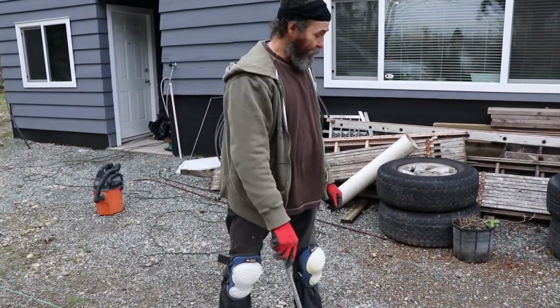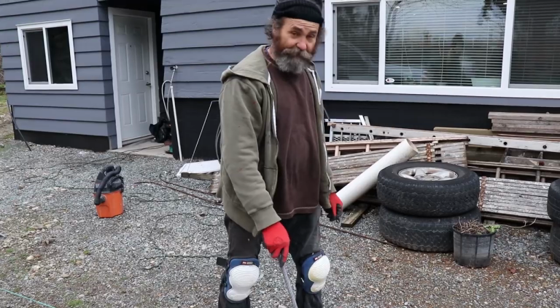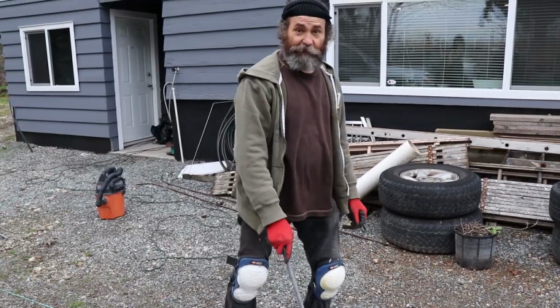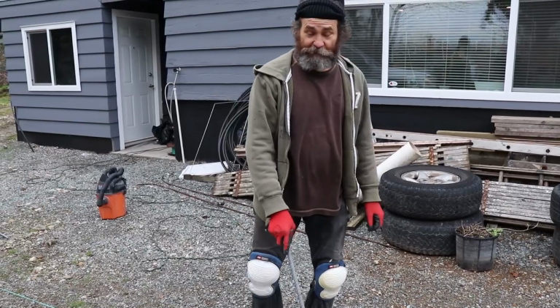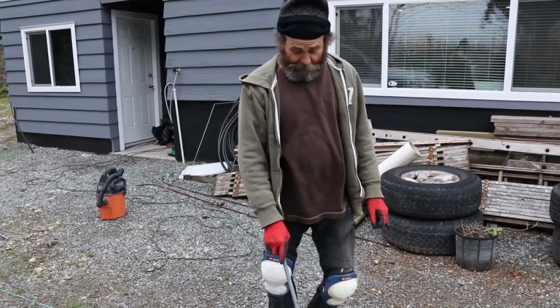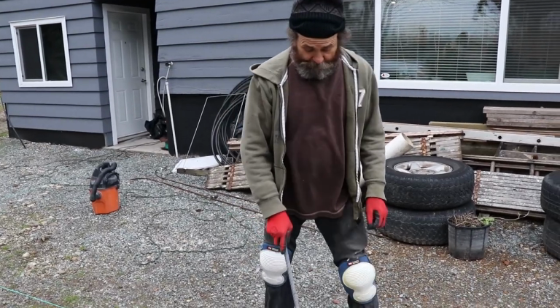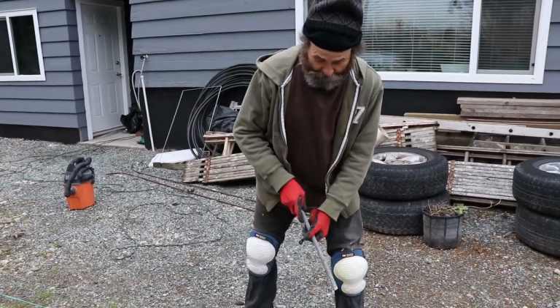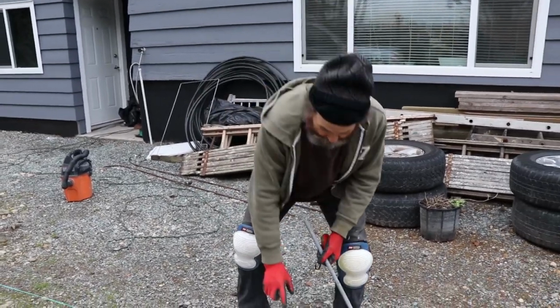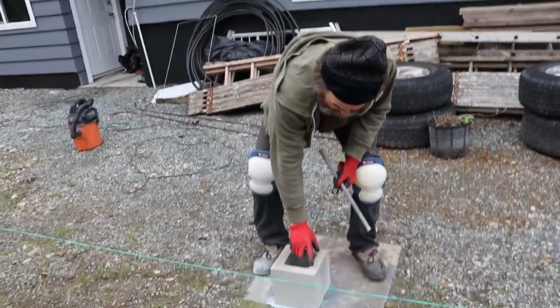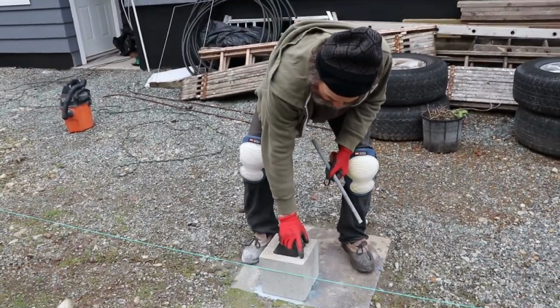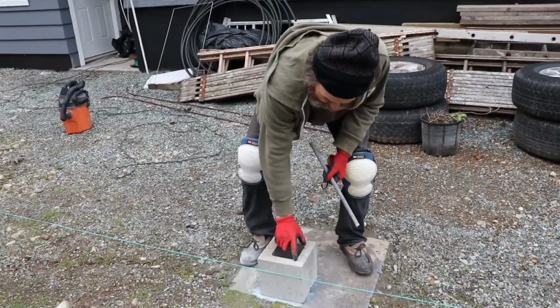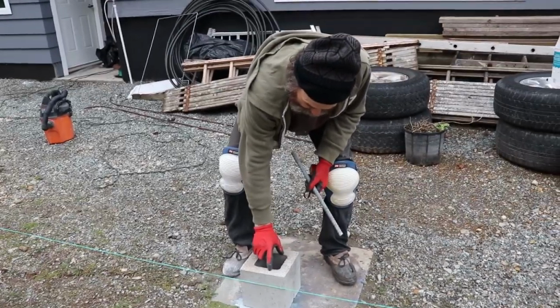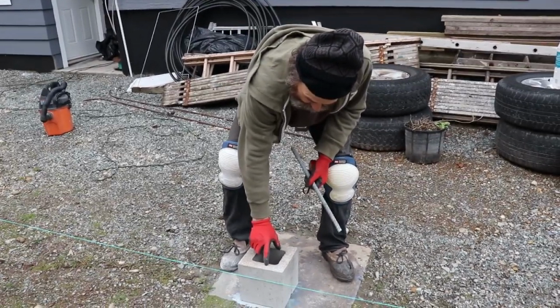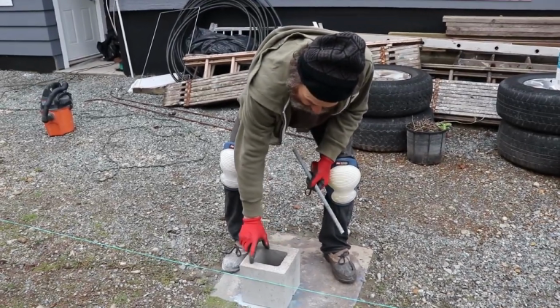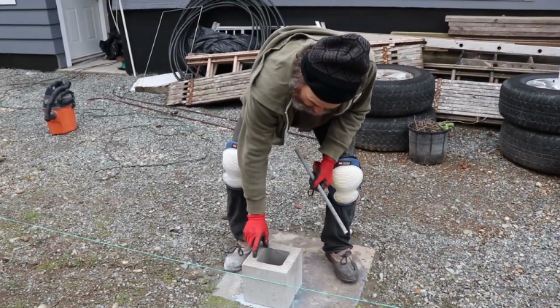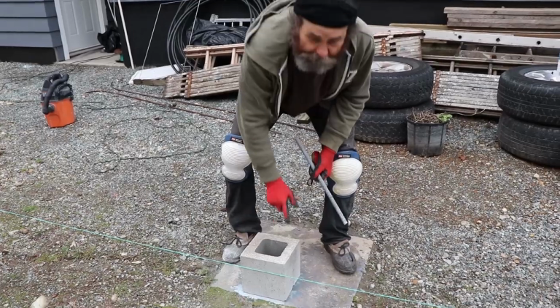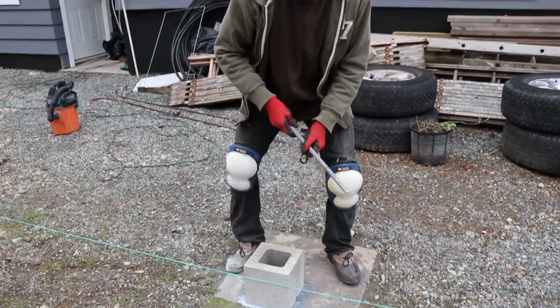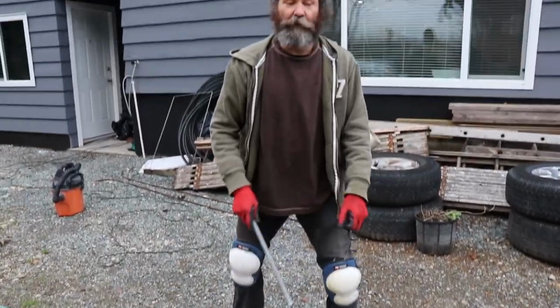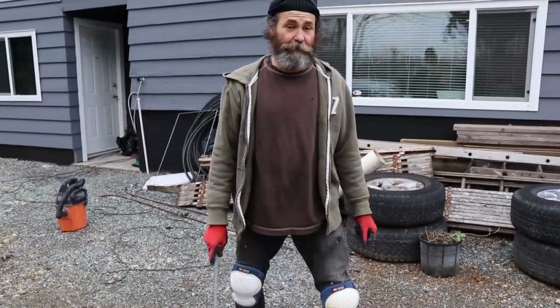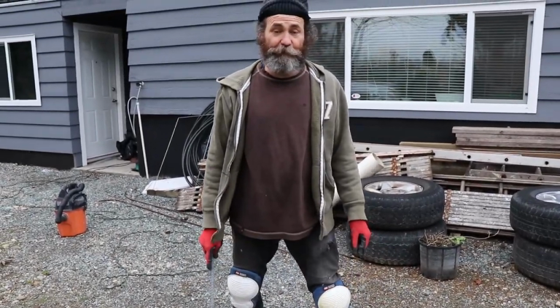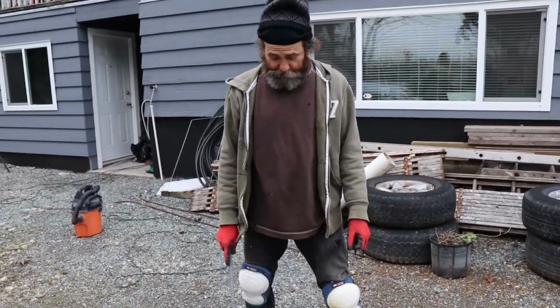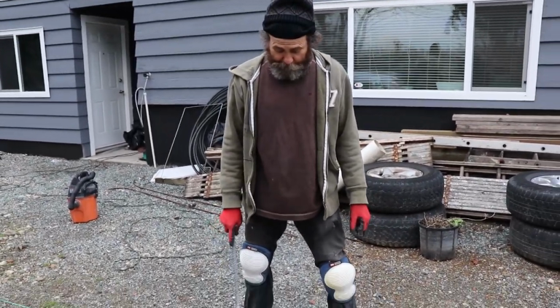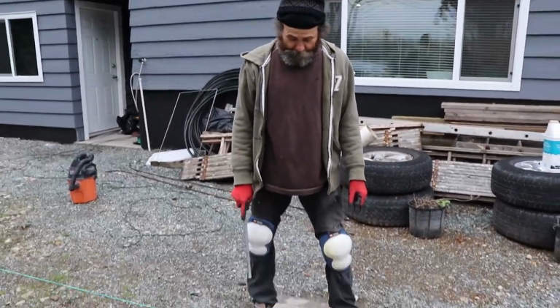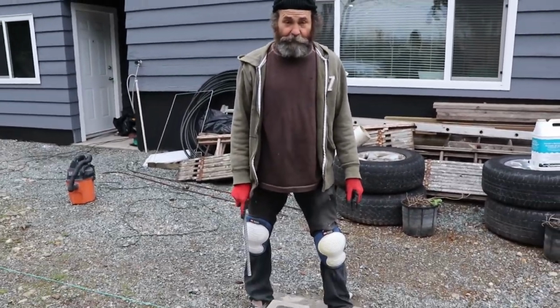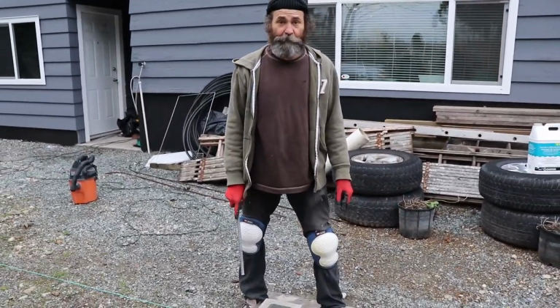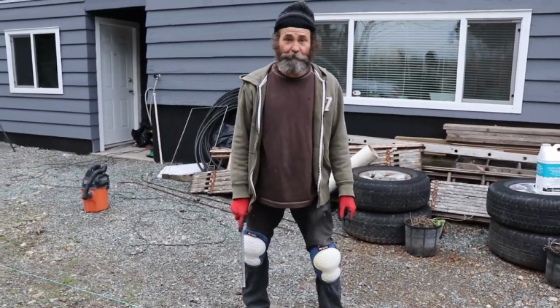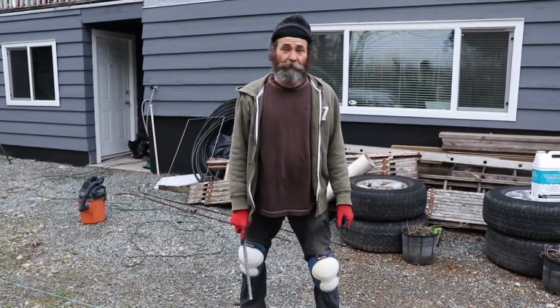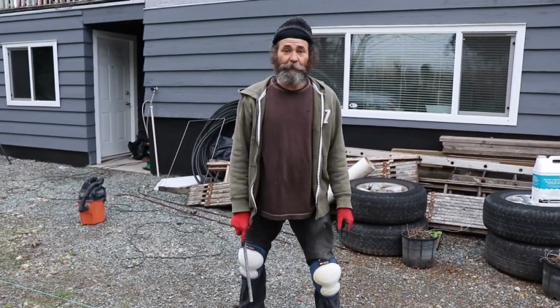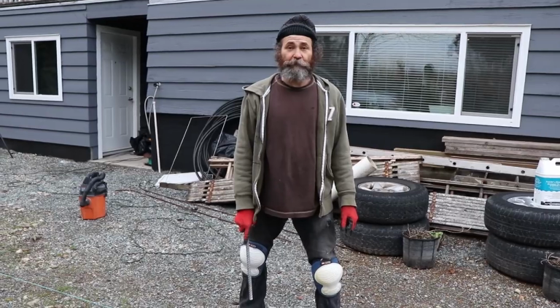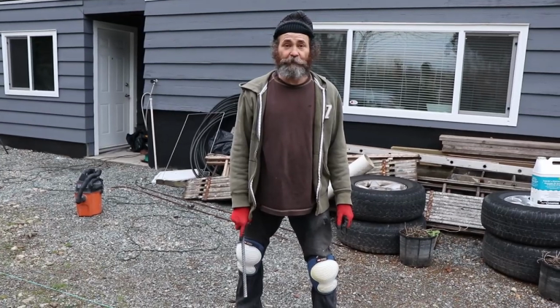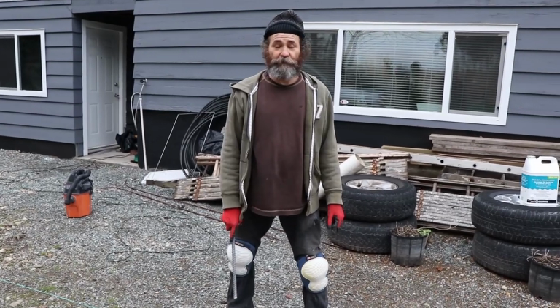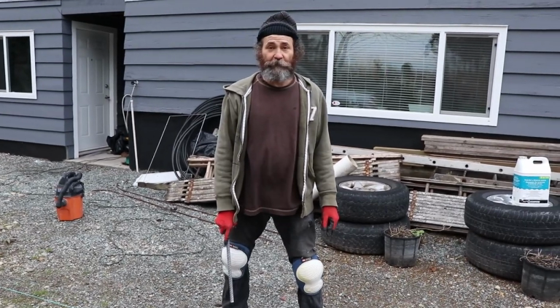We're gonna use six-by-six lumber, so it's just gonna grab a little bit onto the cinder block. That way it won't put so much pressure on the new concrete, and we can continue with the job.